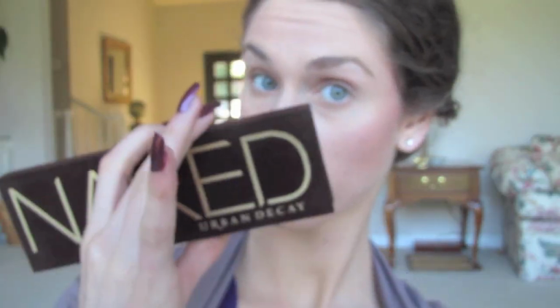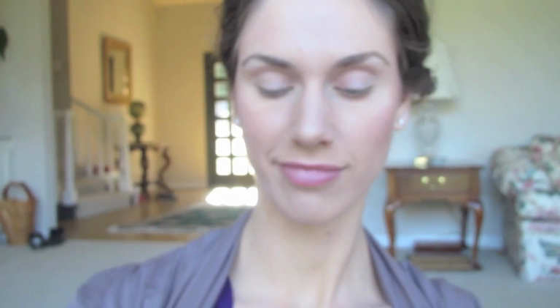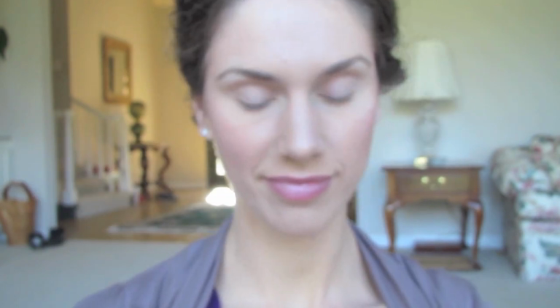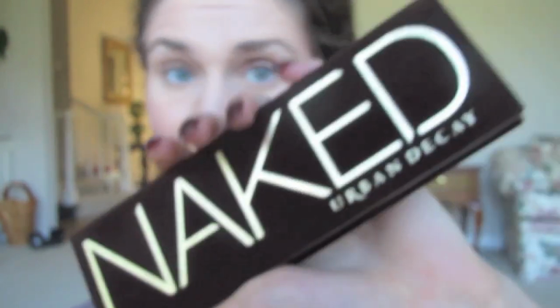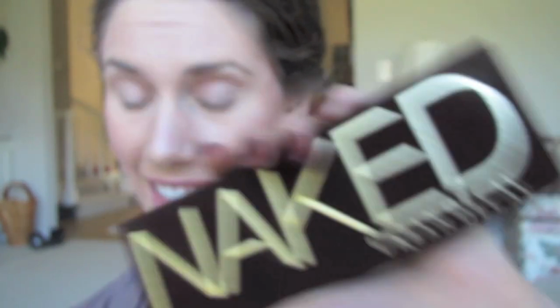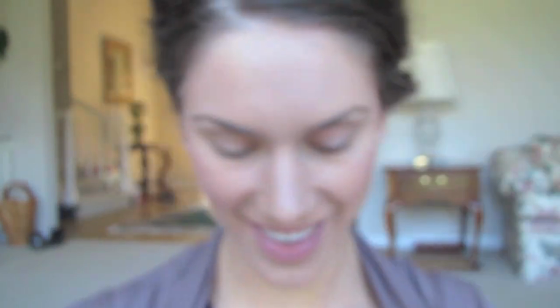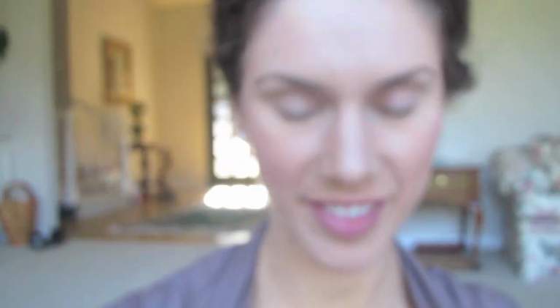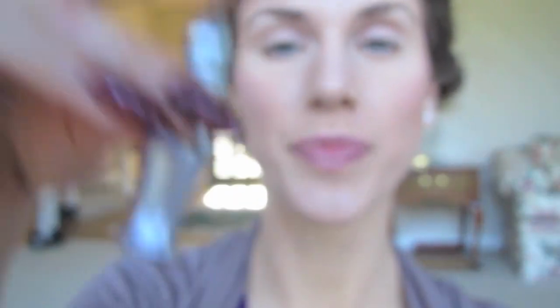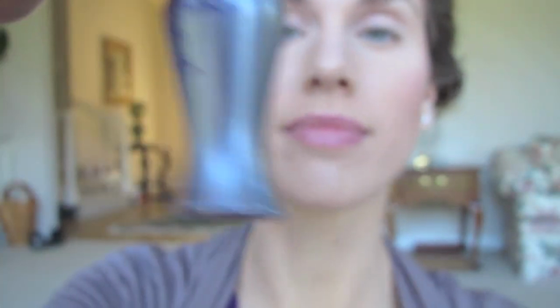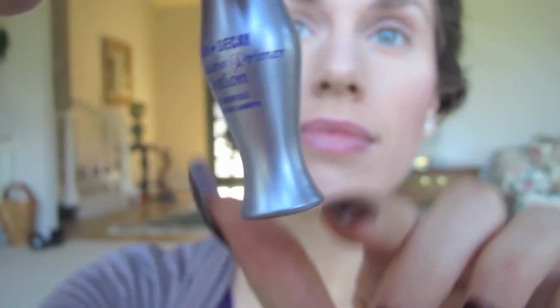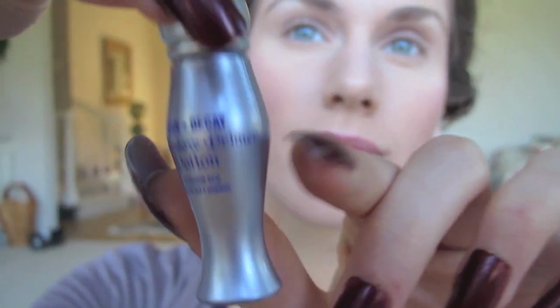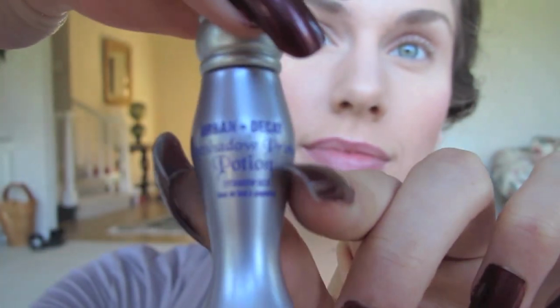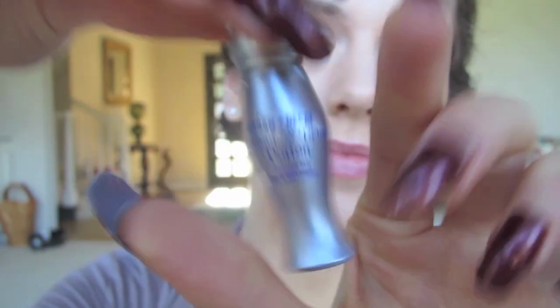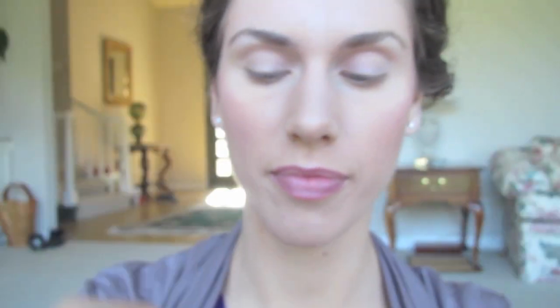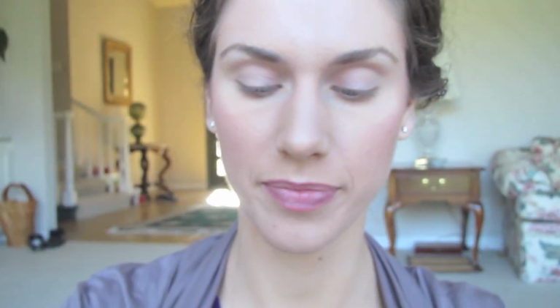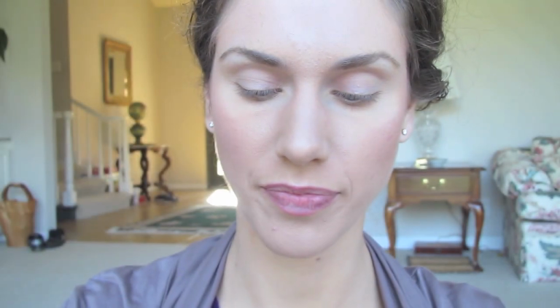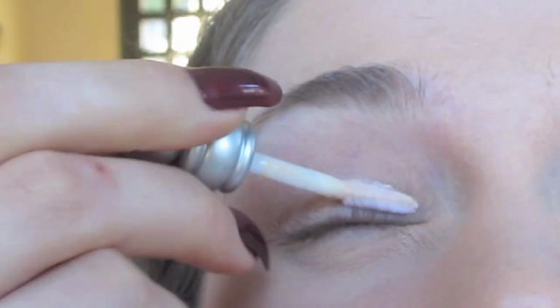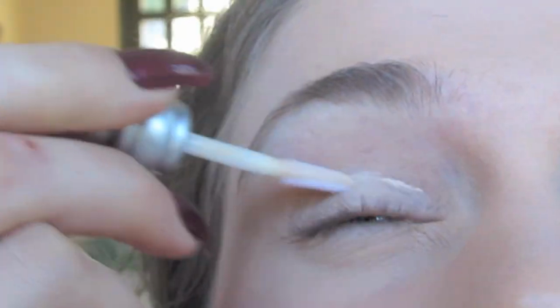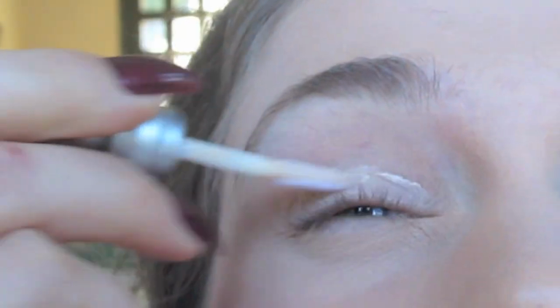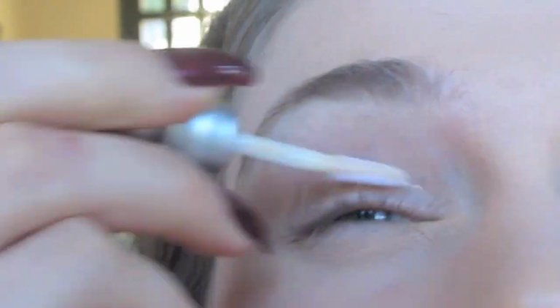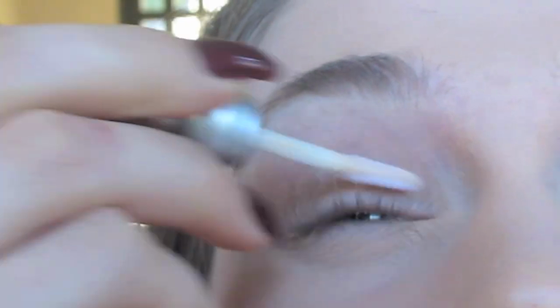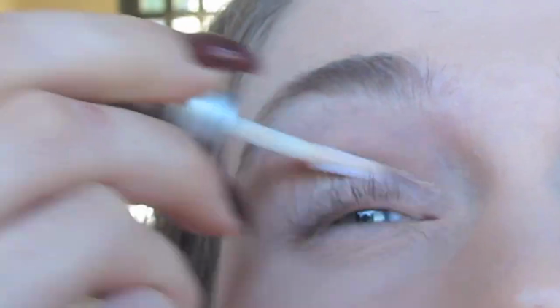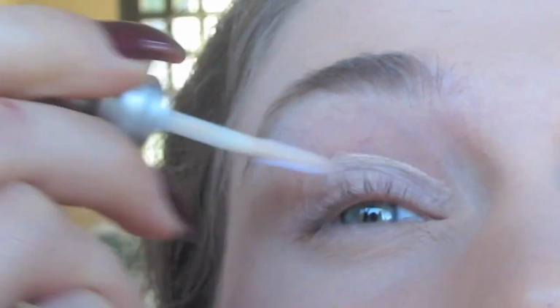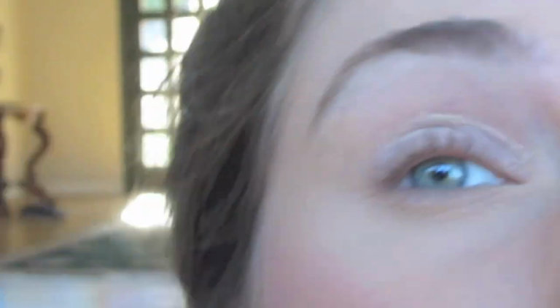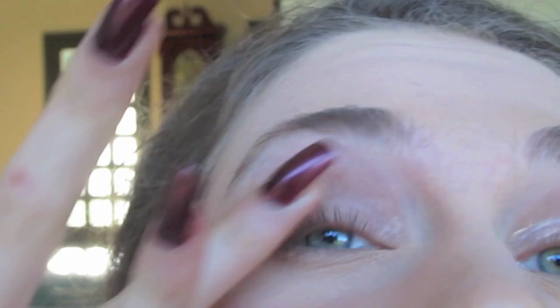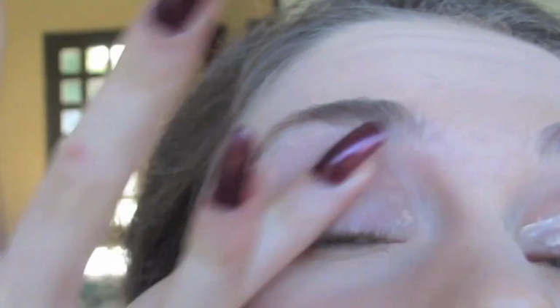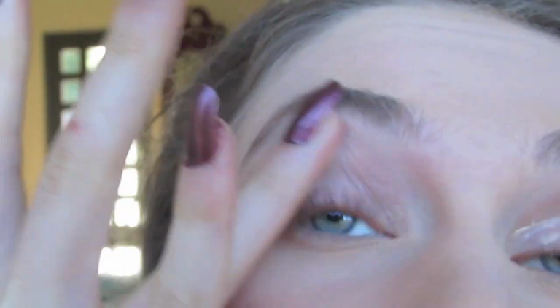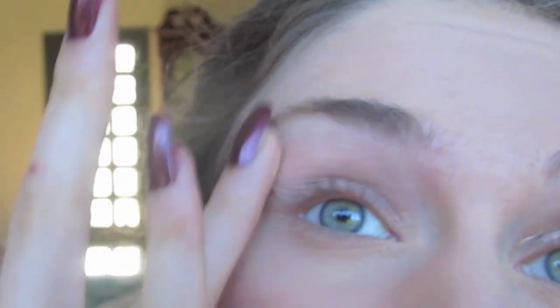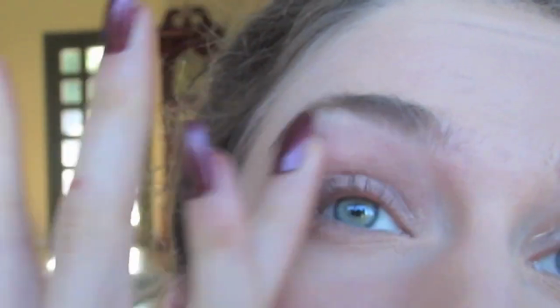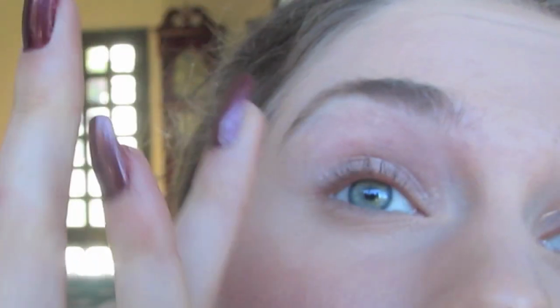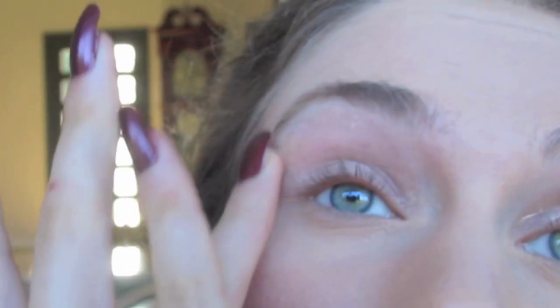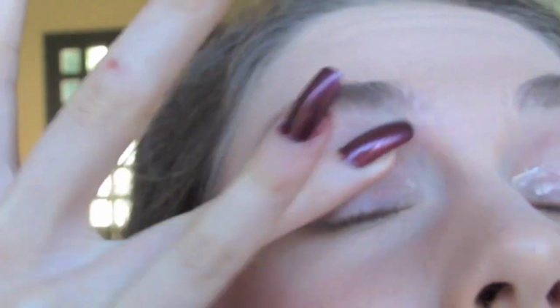The first Naked palette actually comes with its own mini primer, so that's just what I'm going to use because I have it on hand. Be sure to use whatever you guys like, but I'm going to apply this and kind of blend it in with my finger.